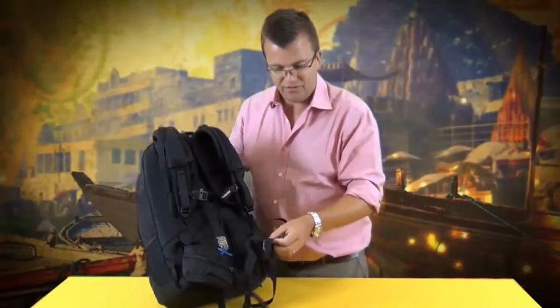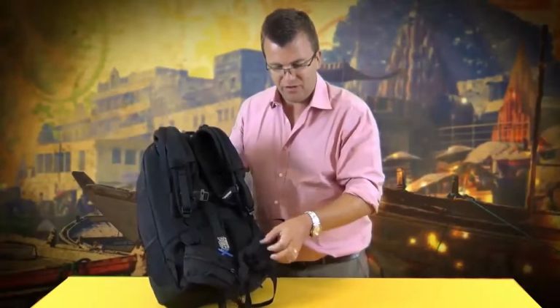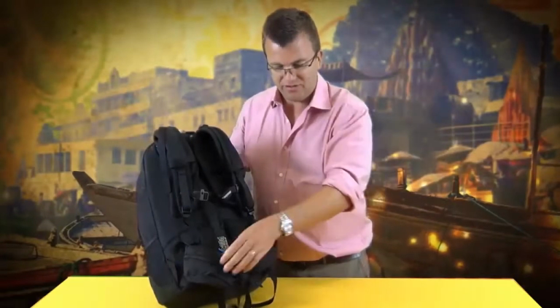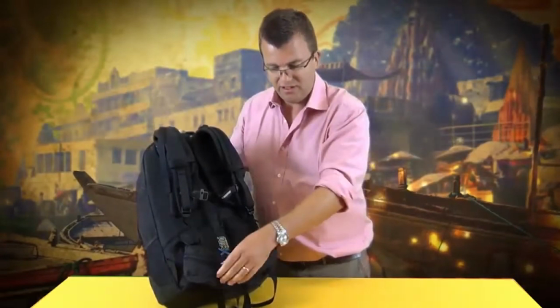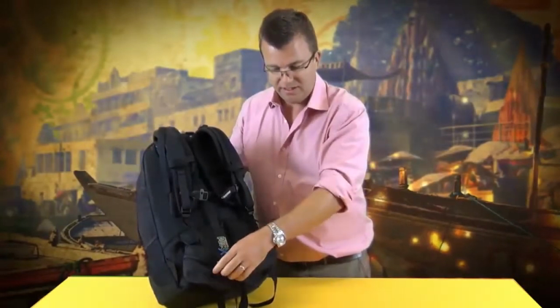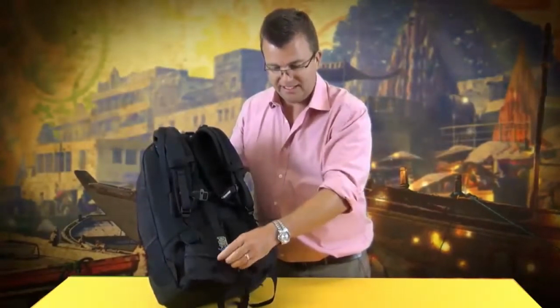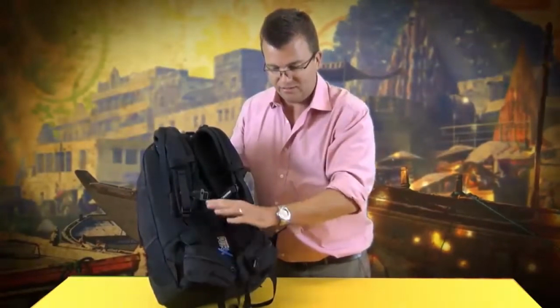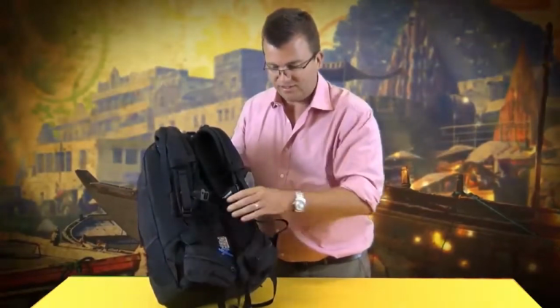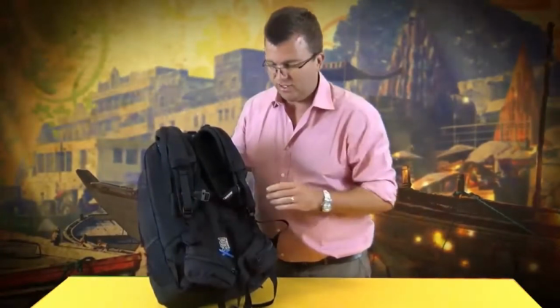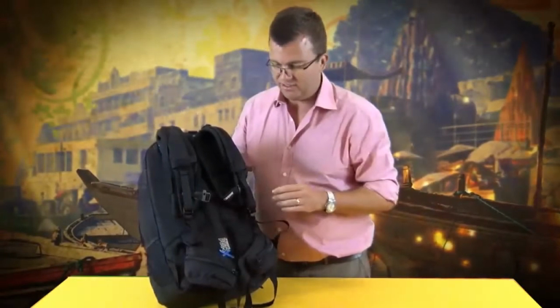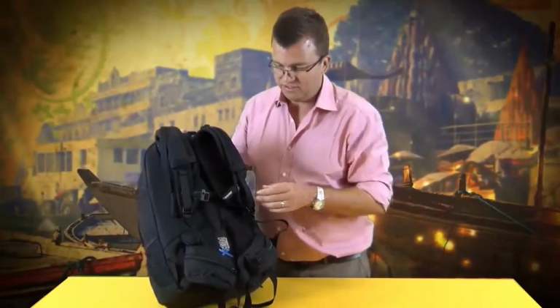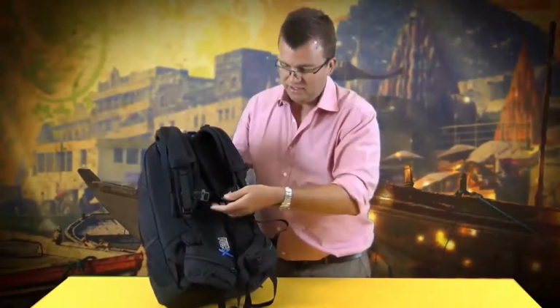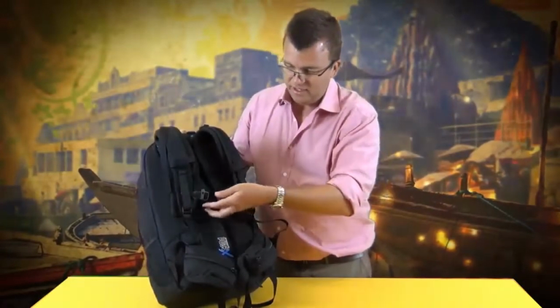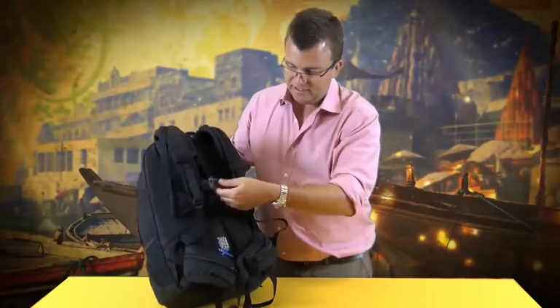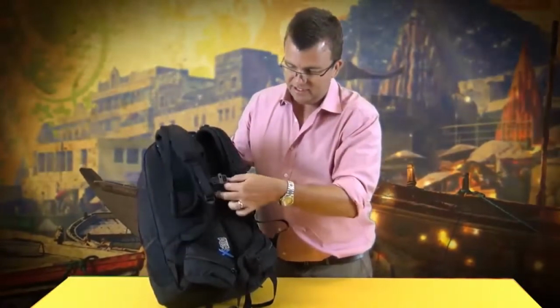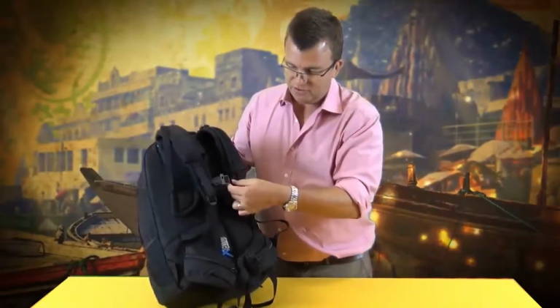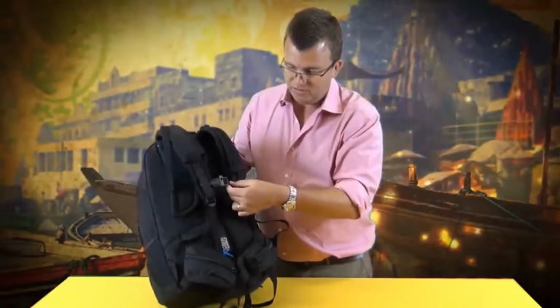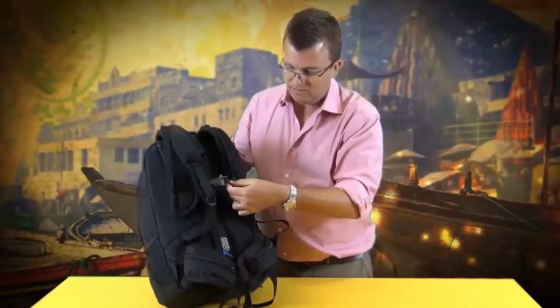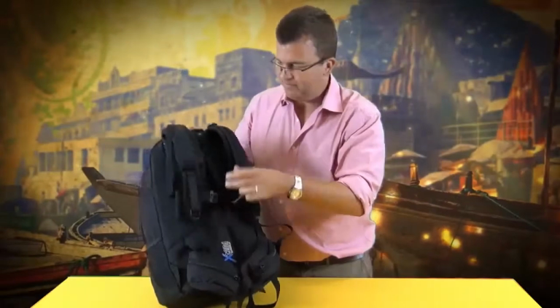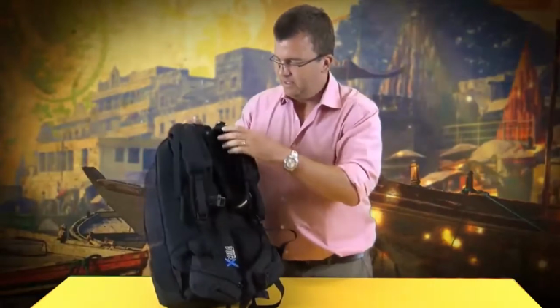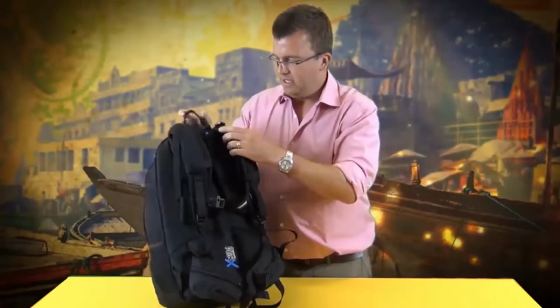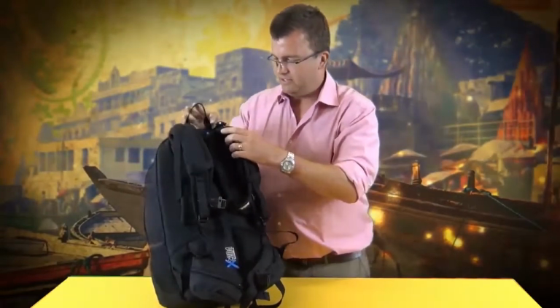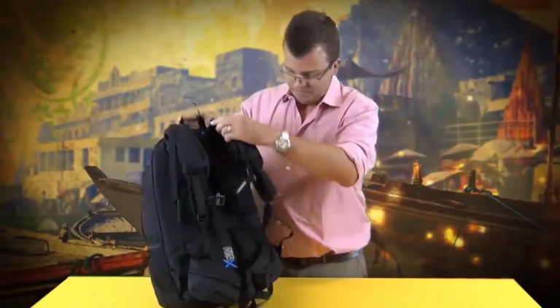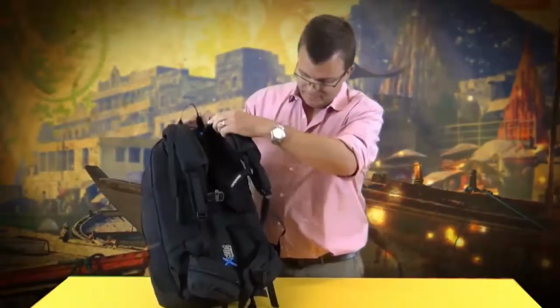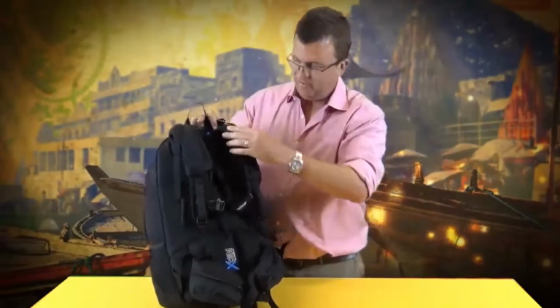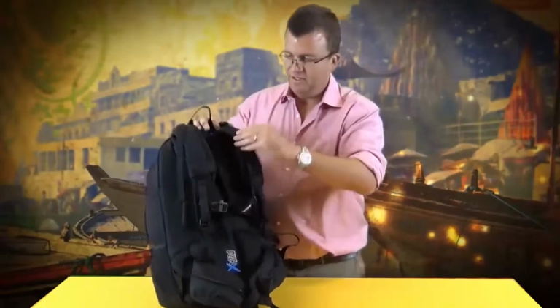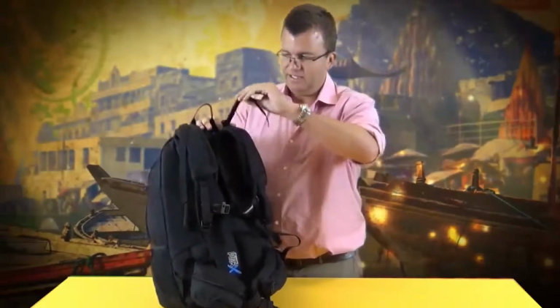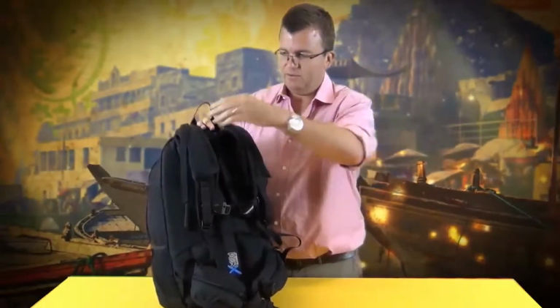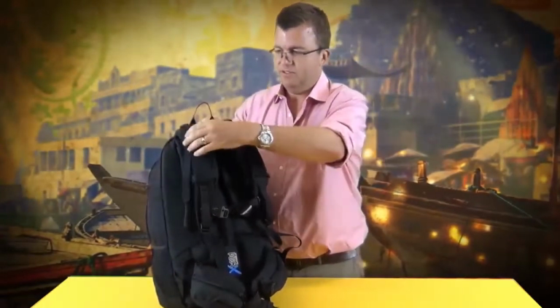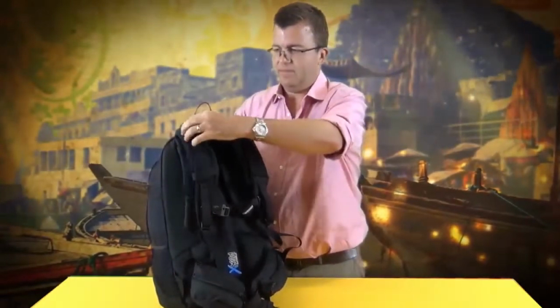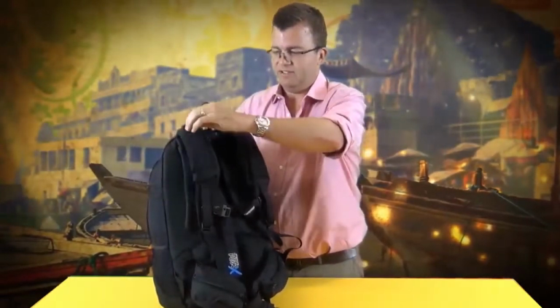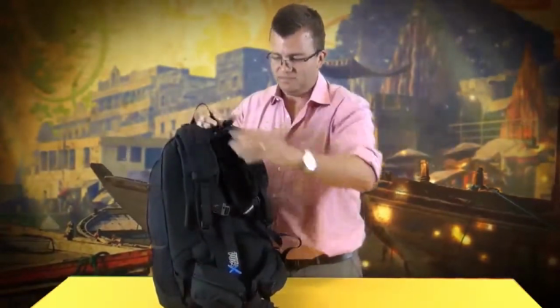The utility pockets allow you to store phones, keys, wallets and all accessories. There's an adjustable sternum strap and at the top you have the adjustable stabiliser straps.